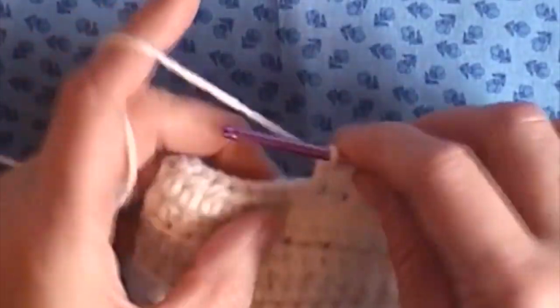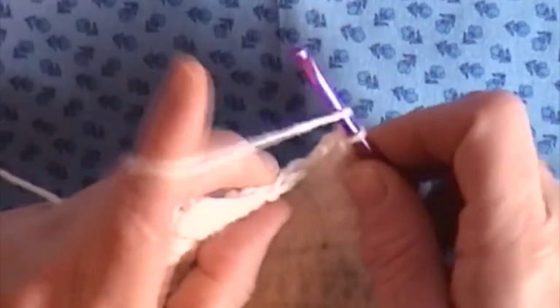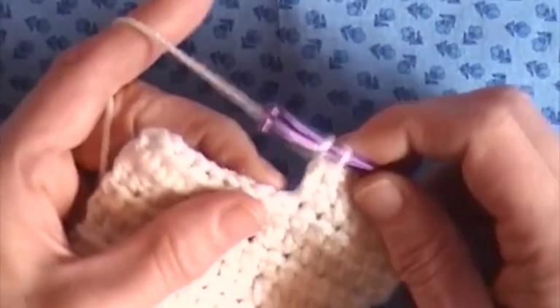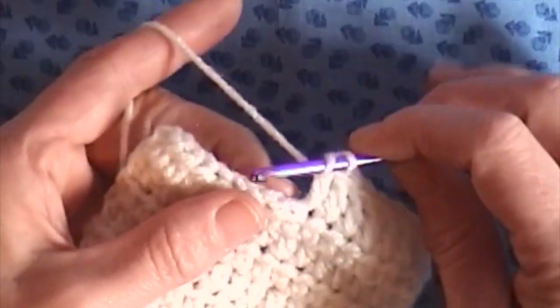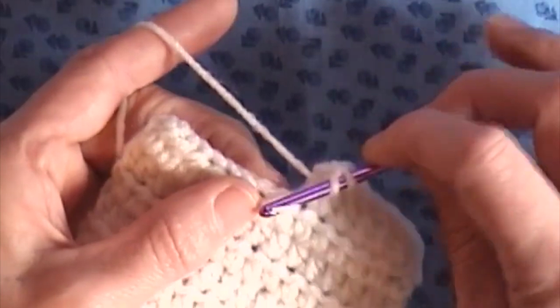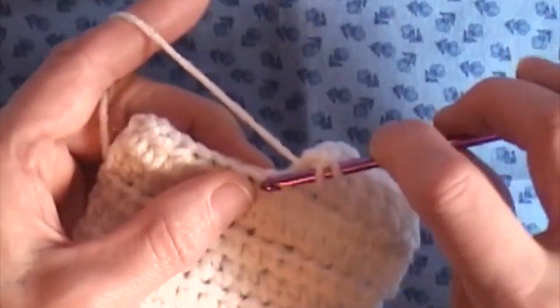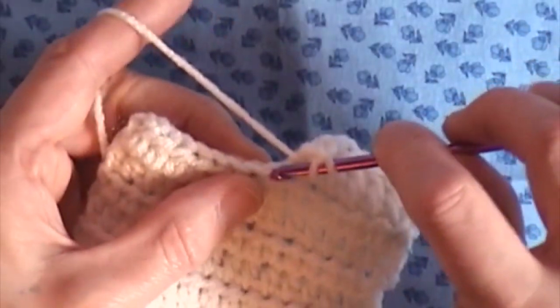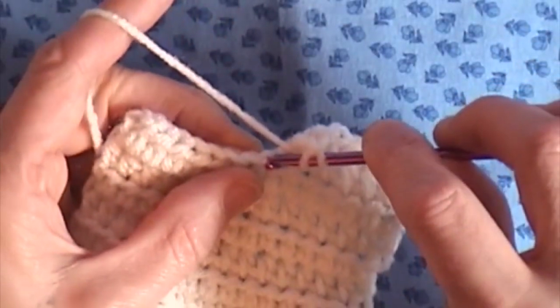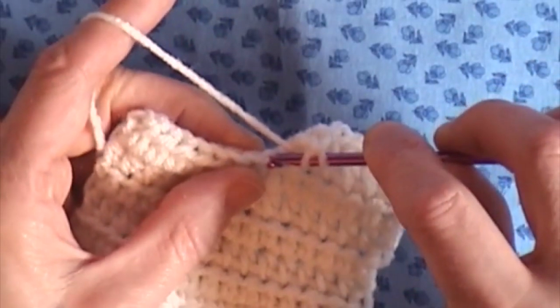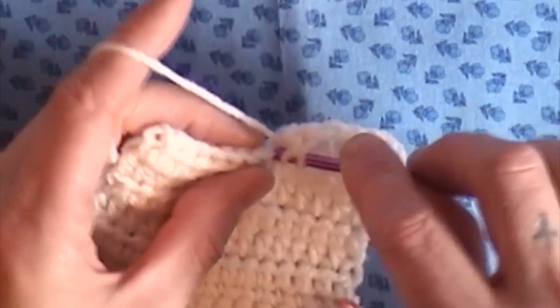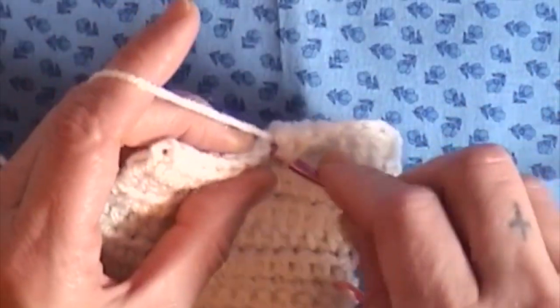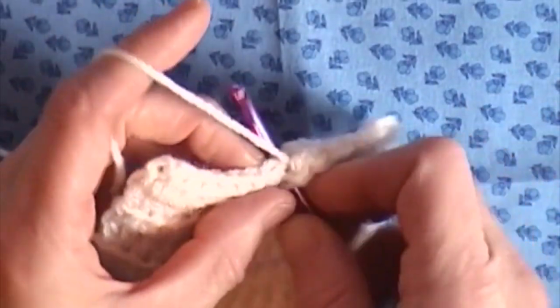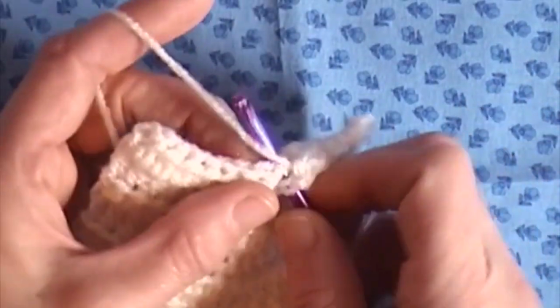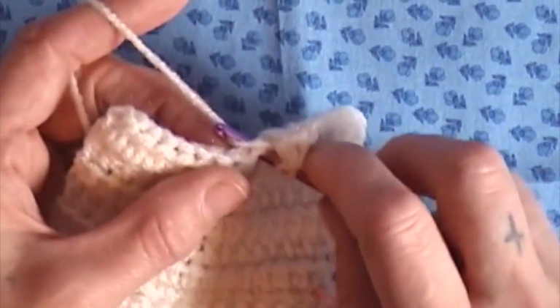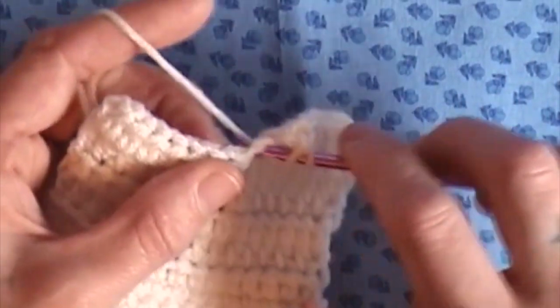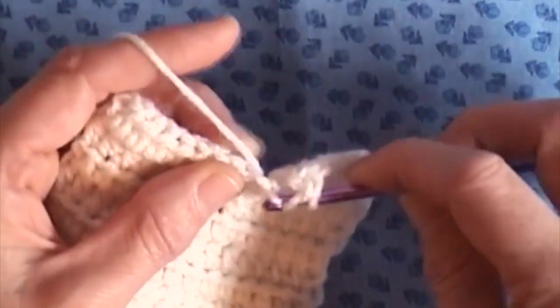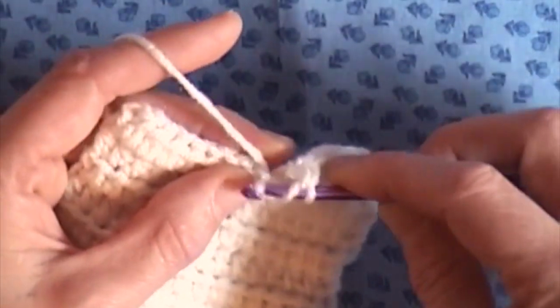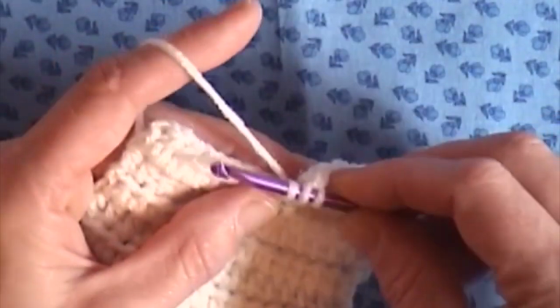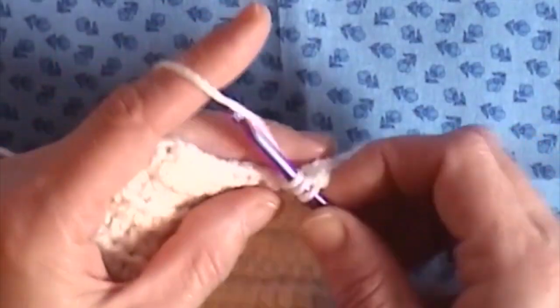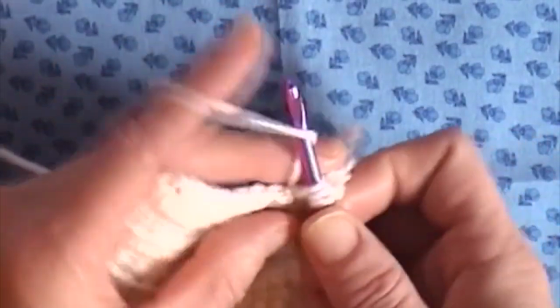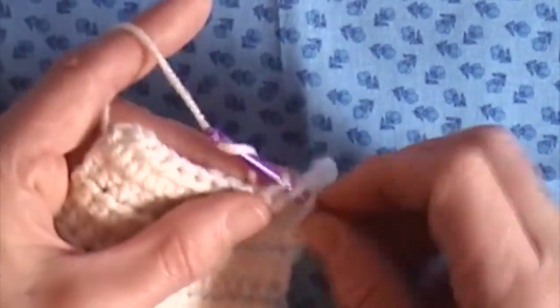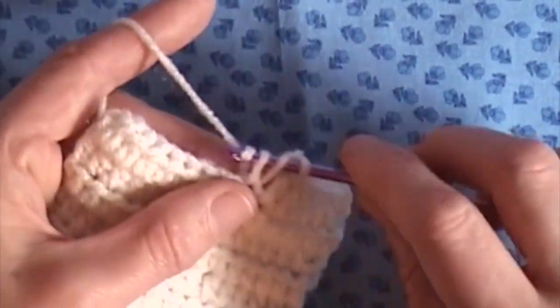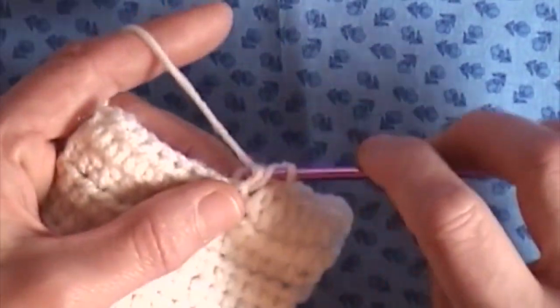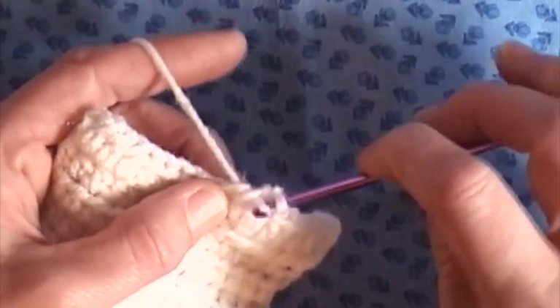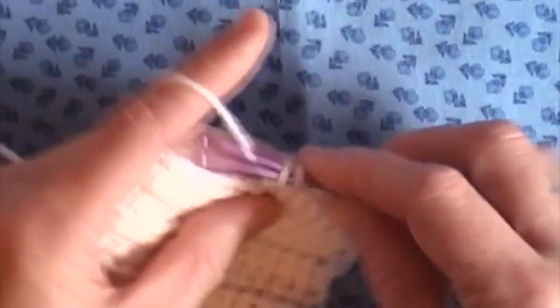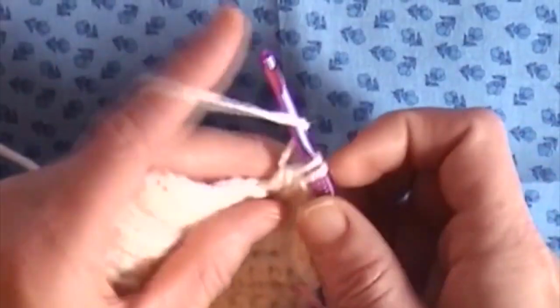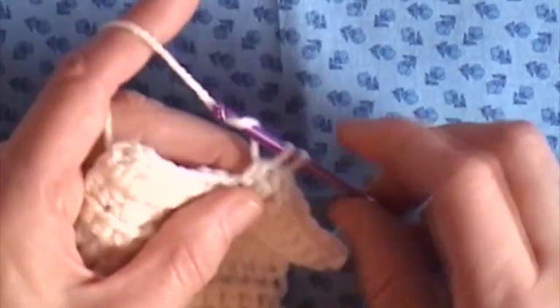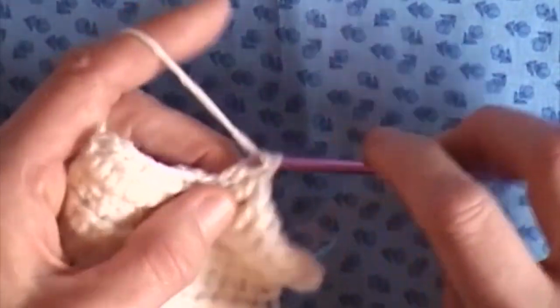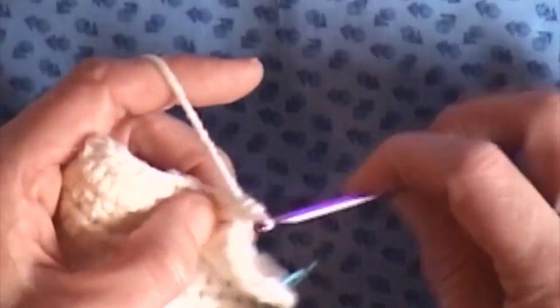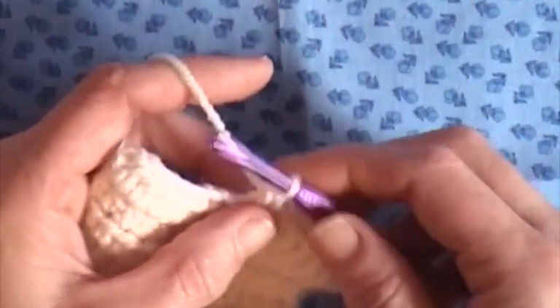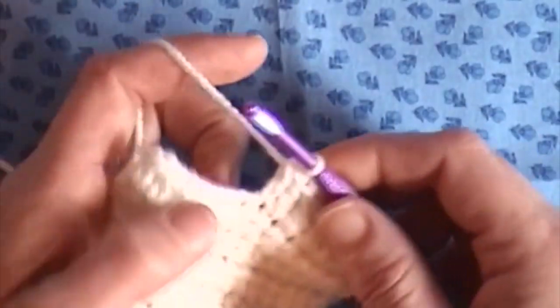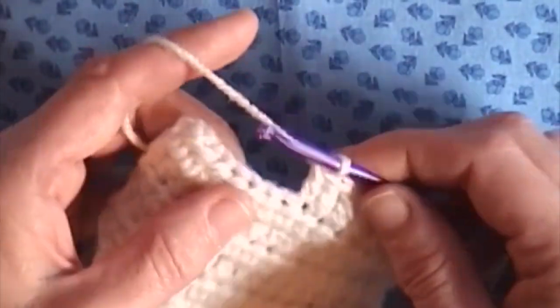Ok, so we are yarn over the hook, insert our hook, grab our yarn, bring it through 2, and bring it through 2 more.